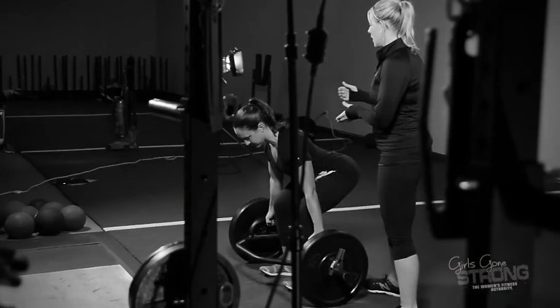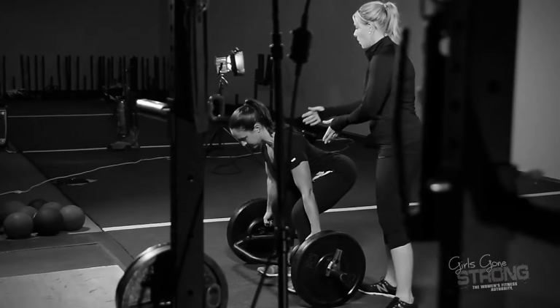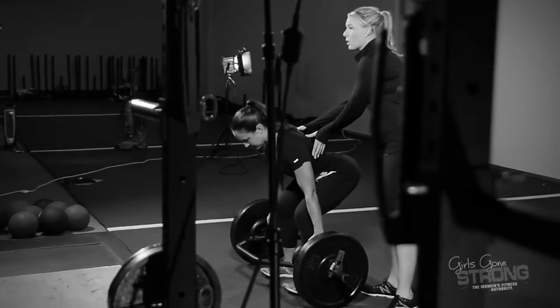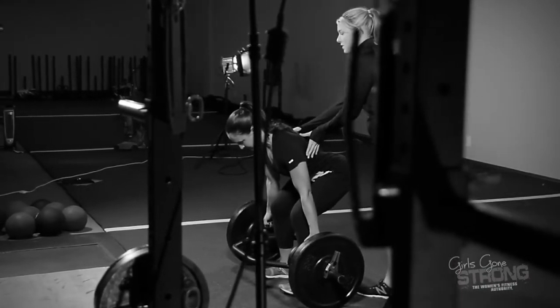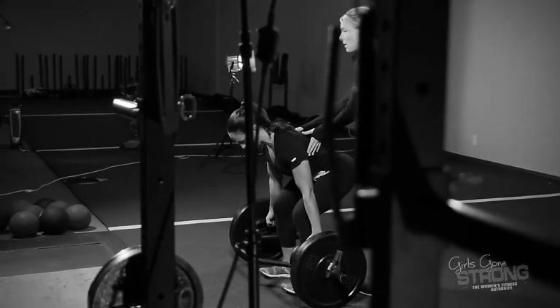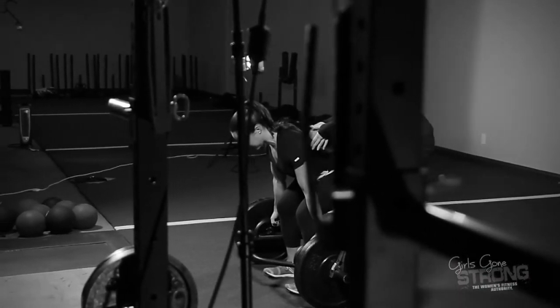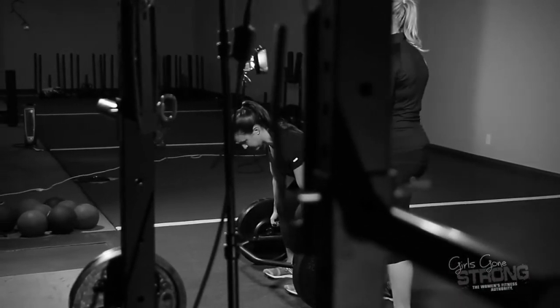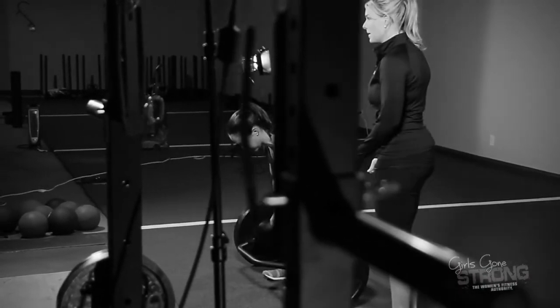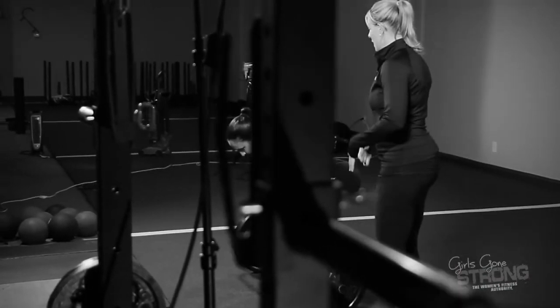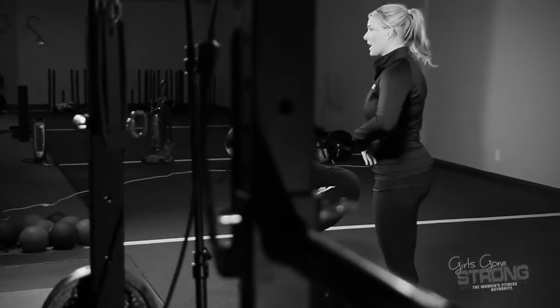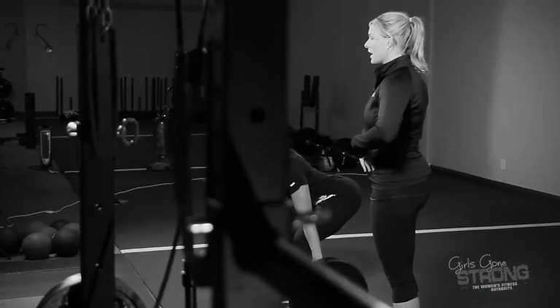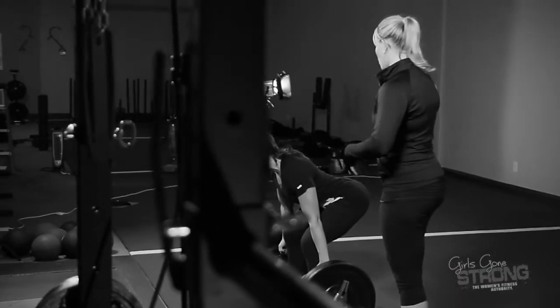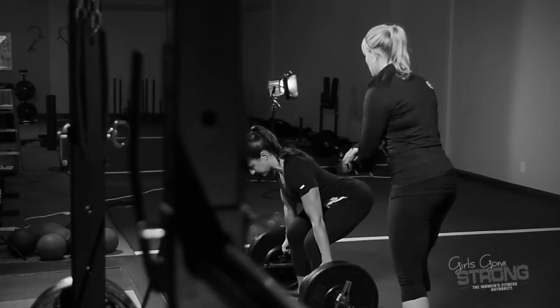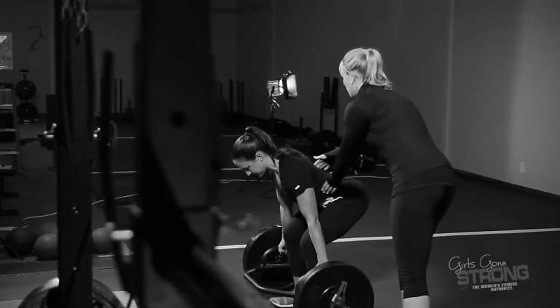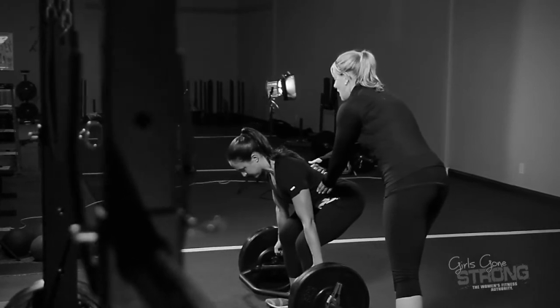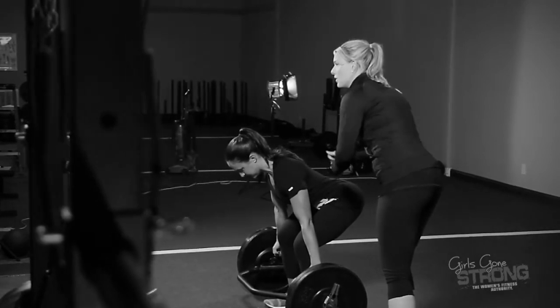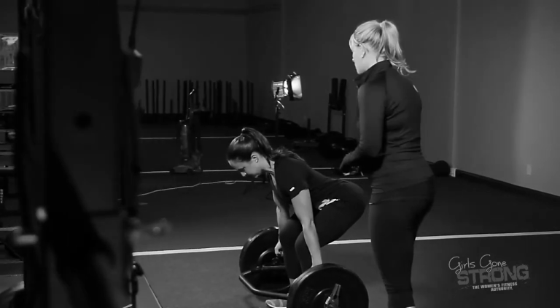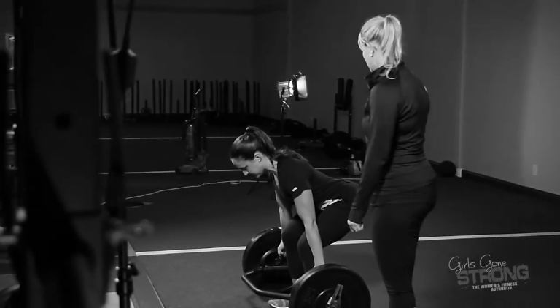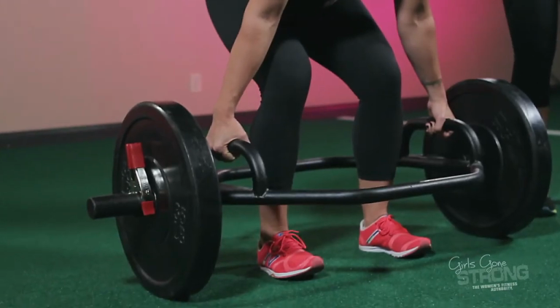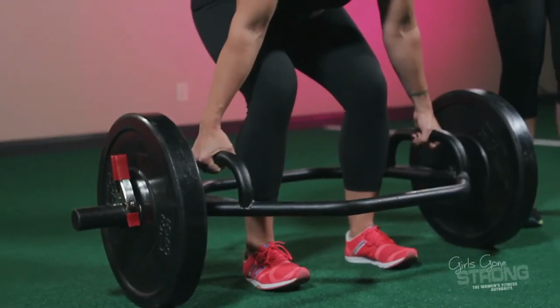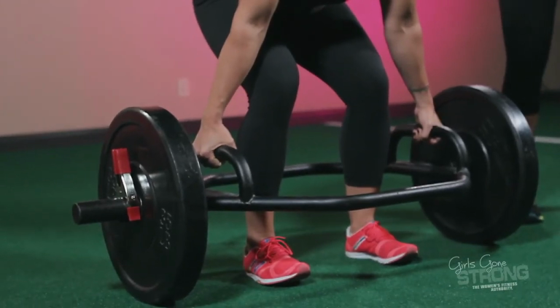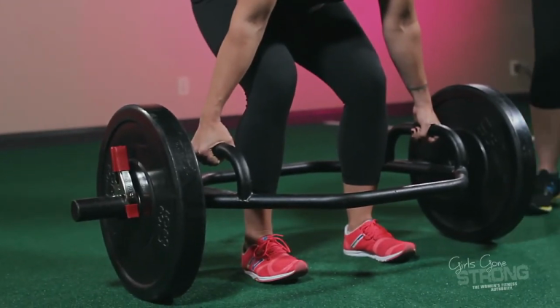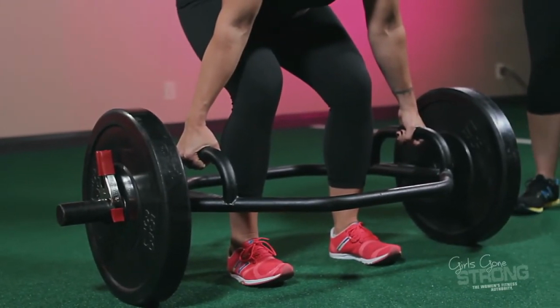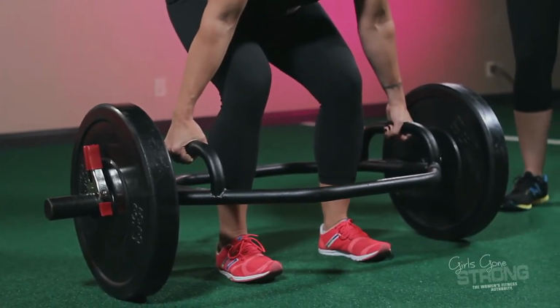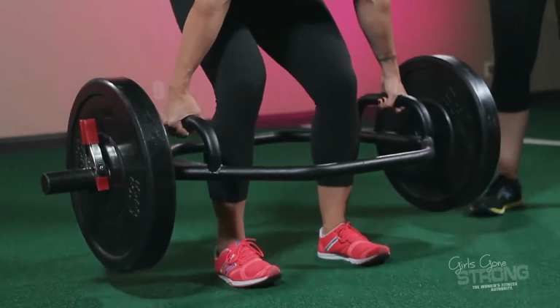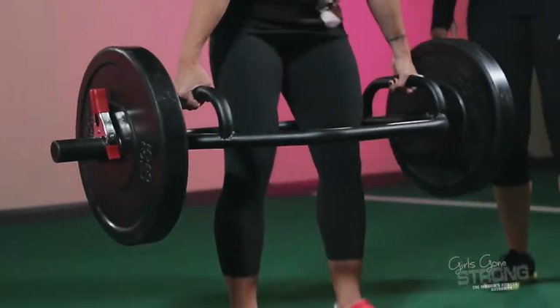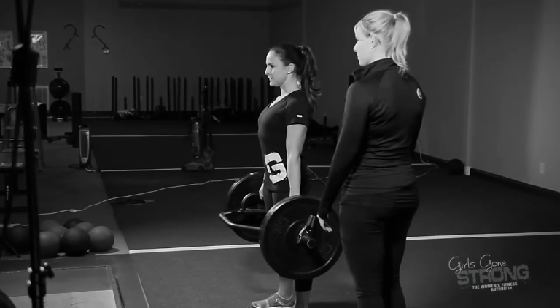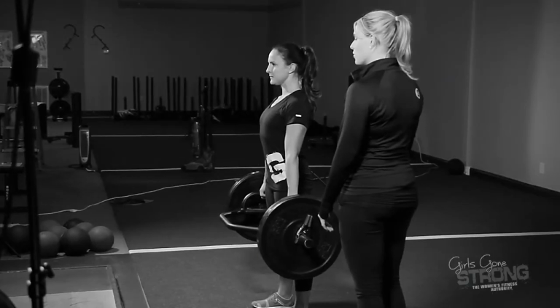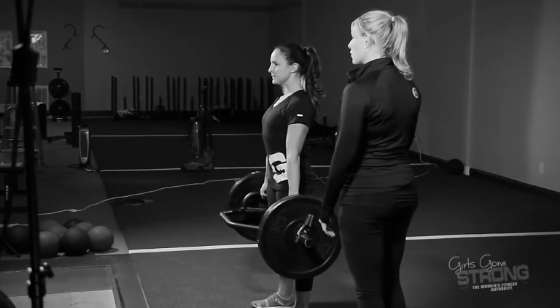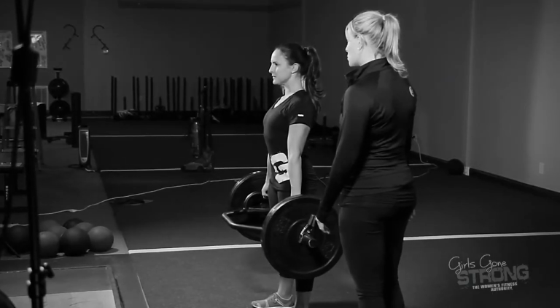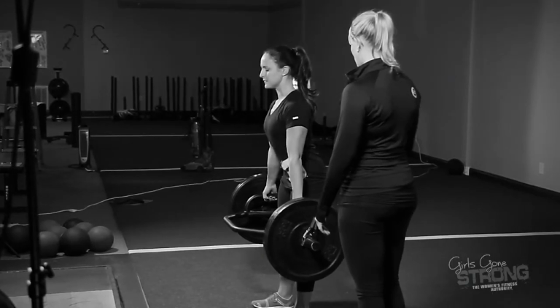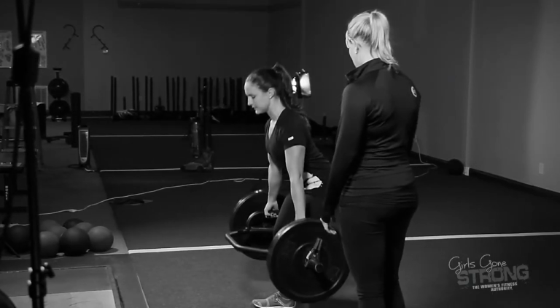It's important to think about keeping your lats tight, and again engage your core, make sure your ribs are down and your core is braced. You're going to think about pulling your feet through the floor as you bring your hips forward. Then reverse the motion to put the weight back down.